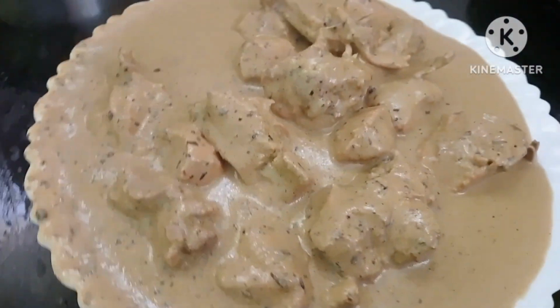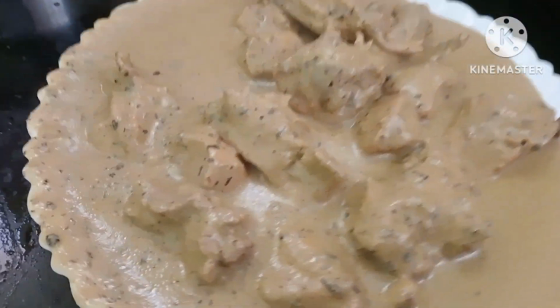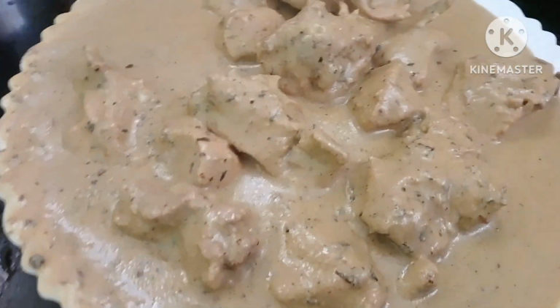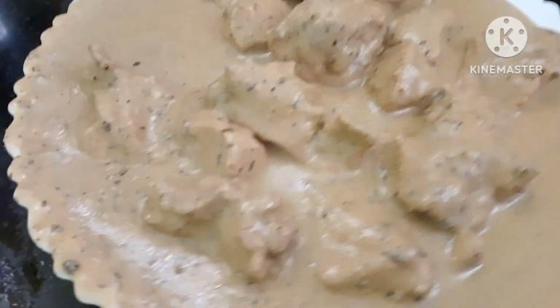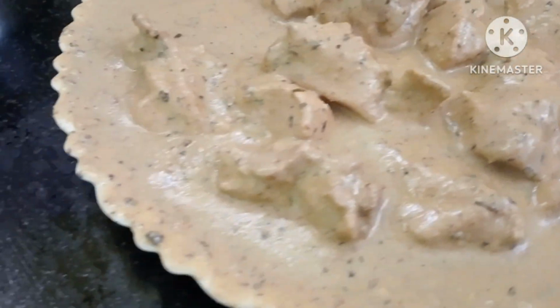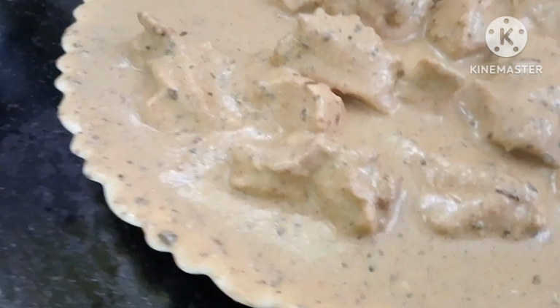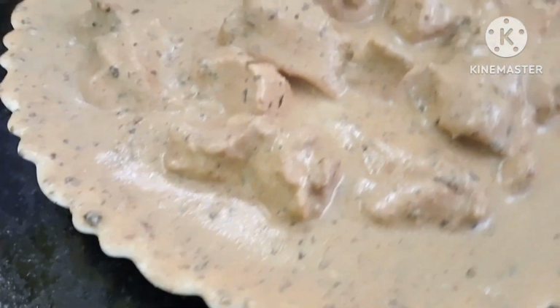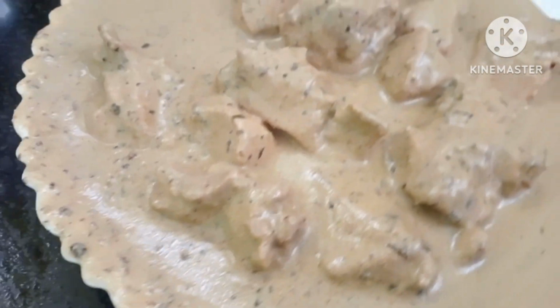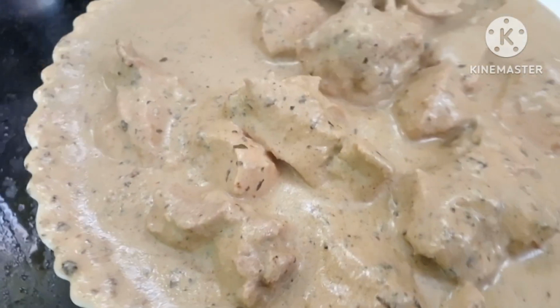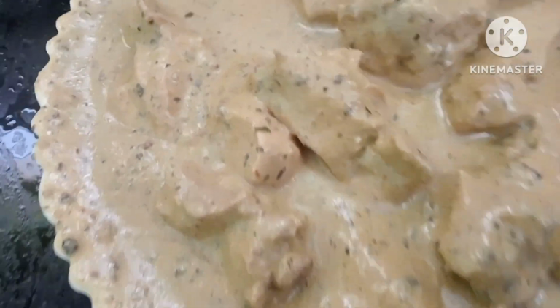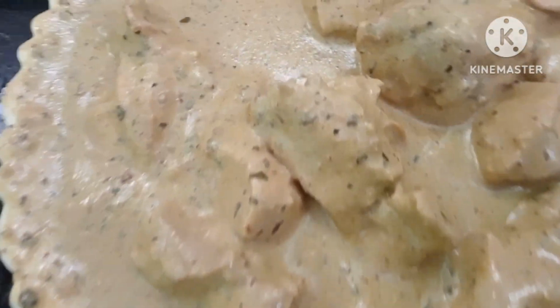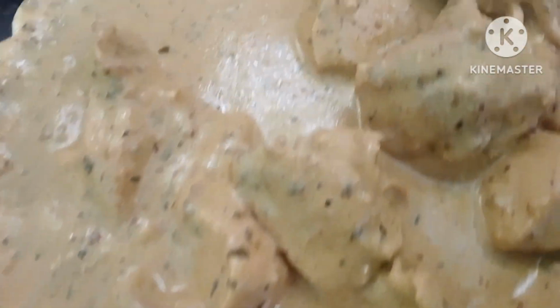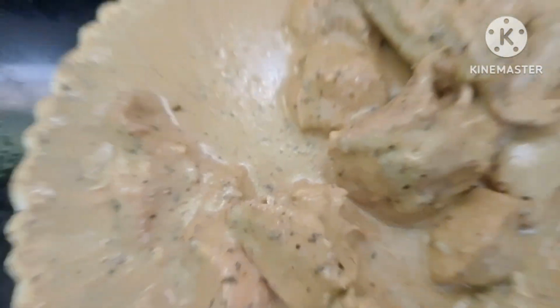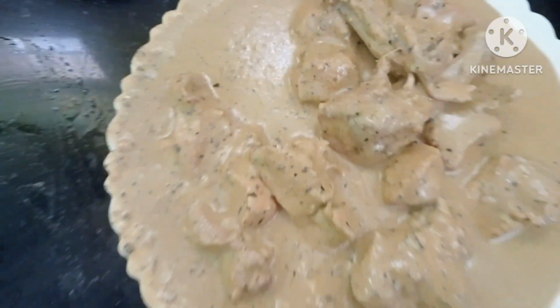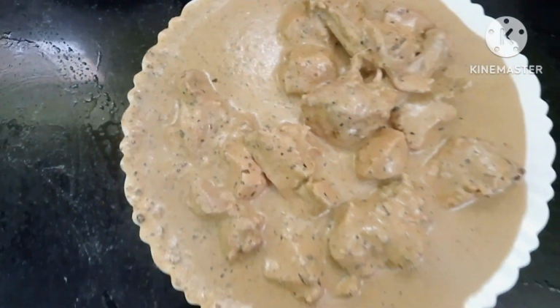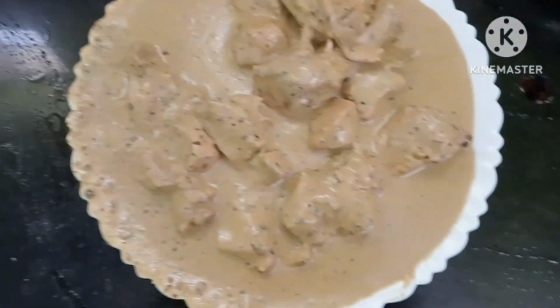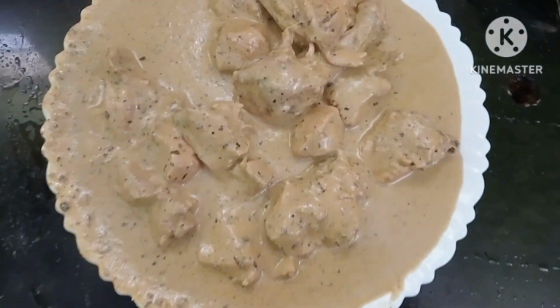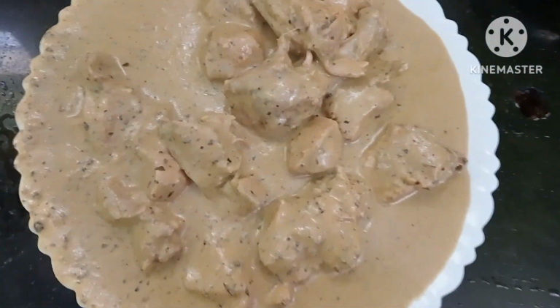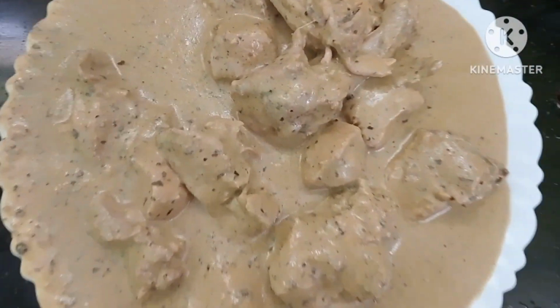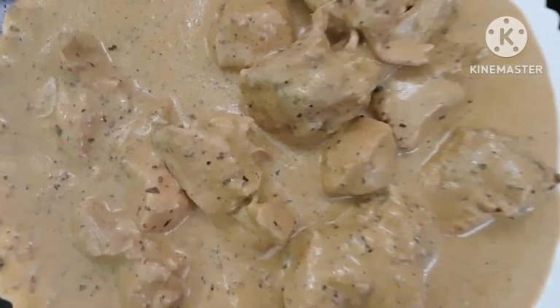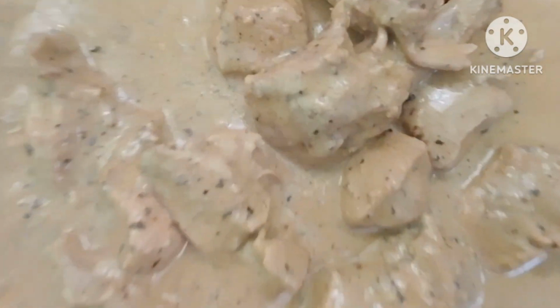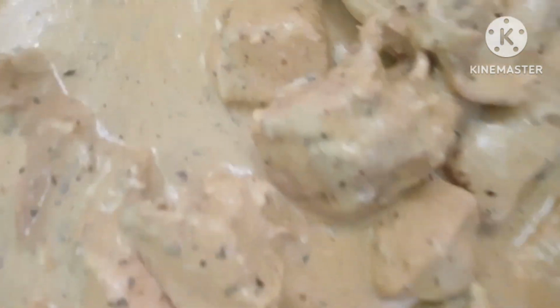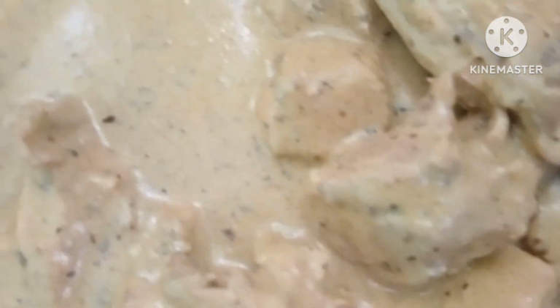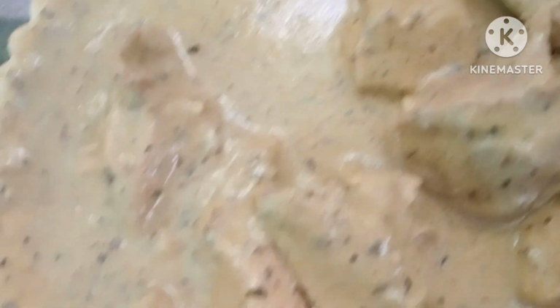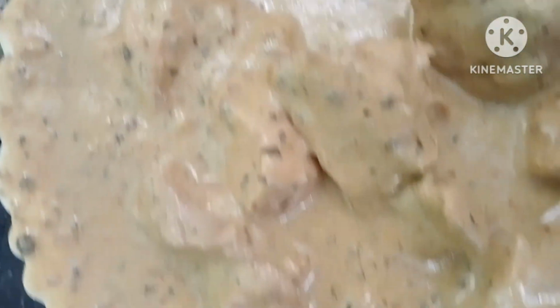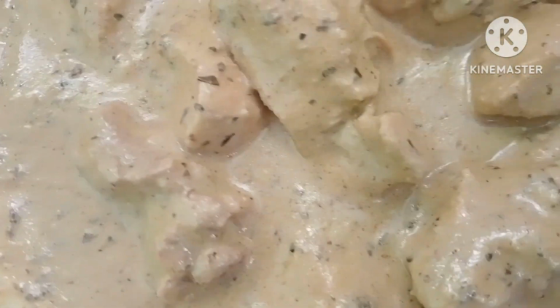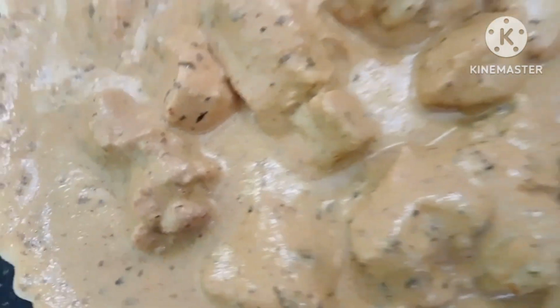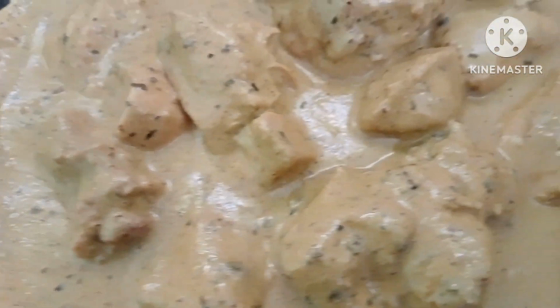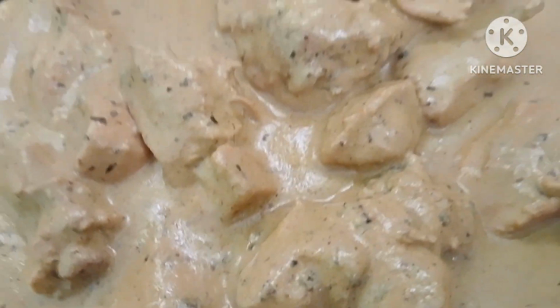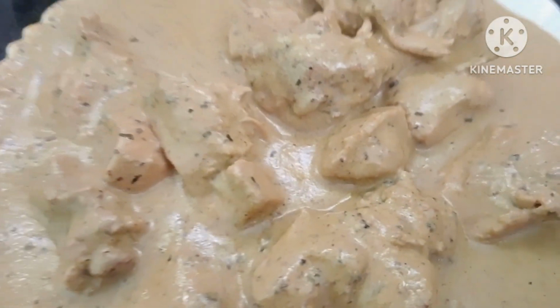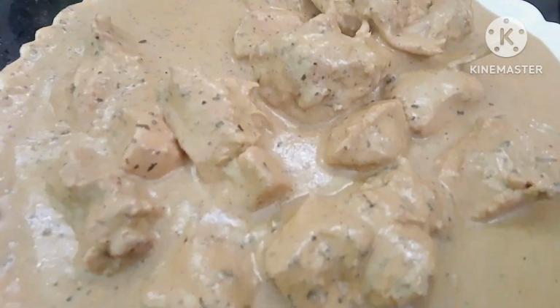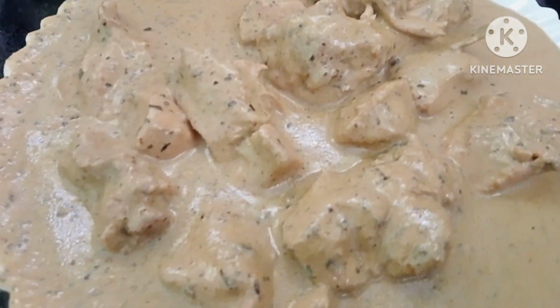It's a lot of taste. If you want to make a lot of food, it's a lot of variety of chicken. Afghani chicken is a lot of taste.